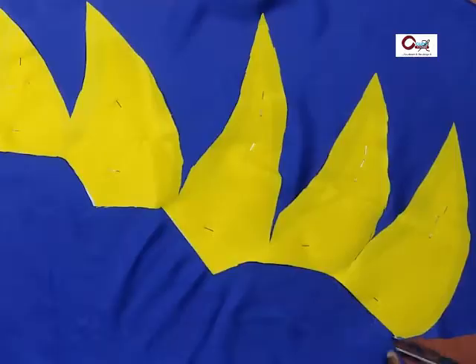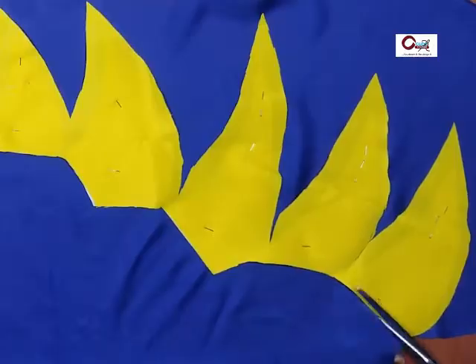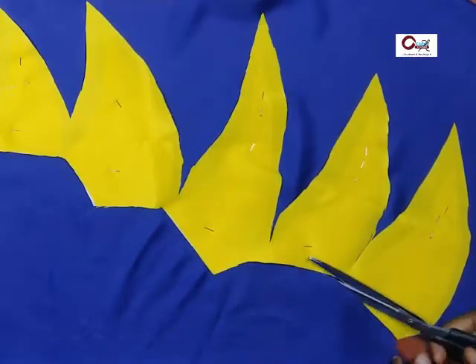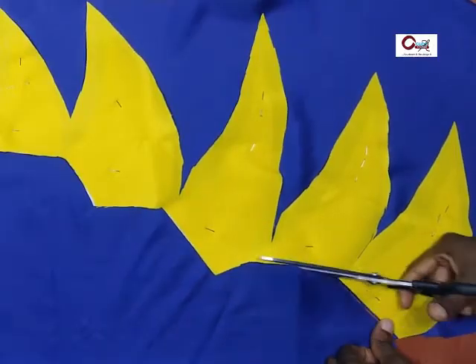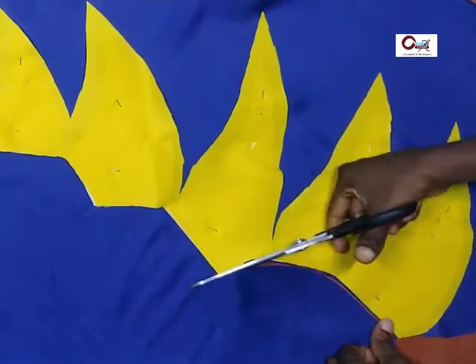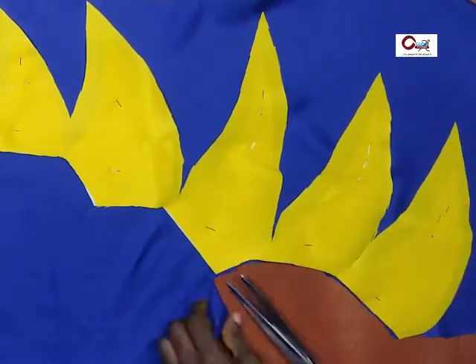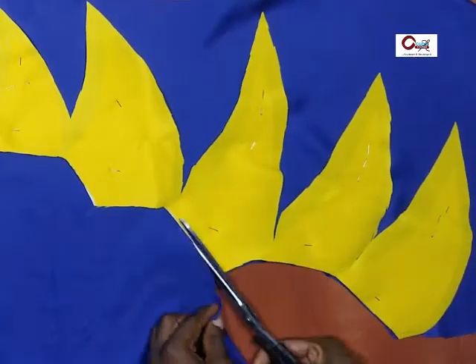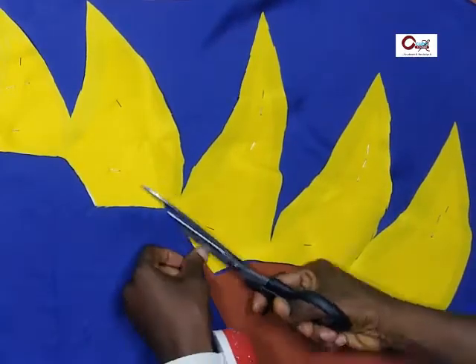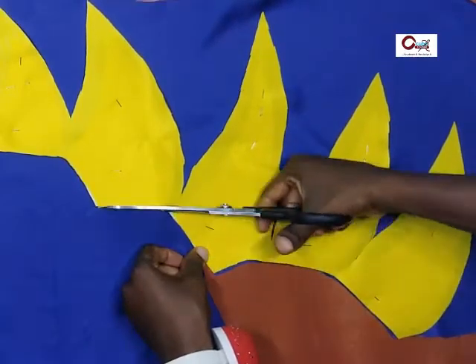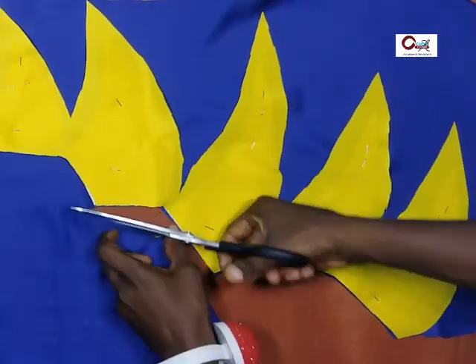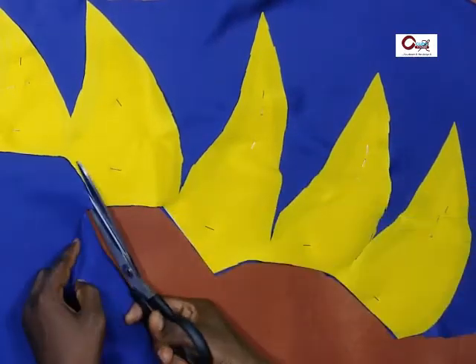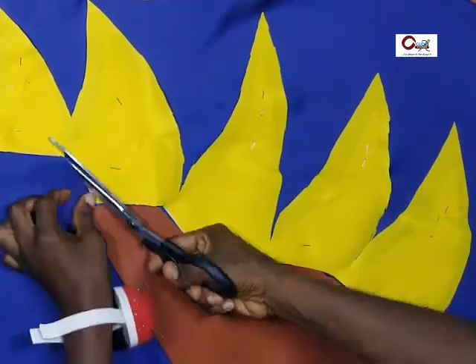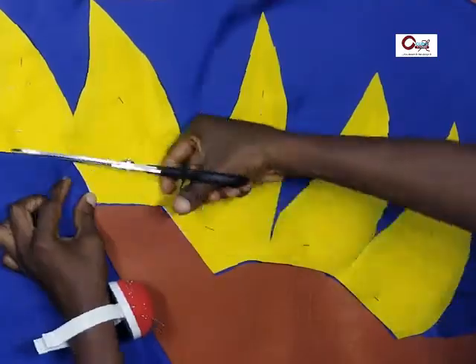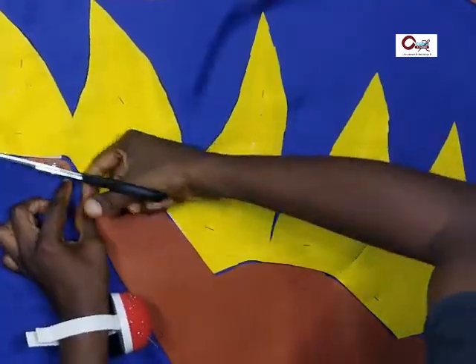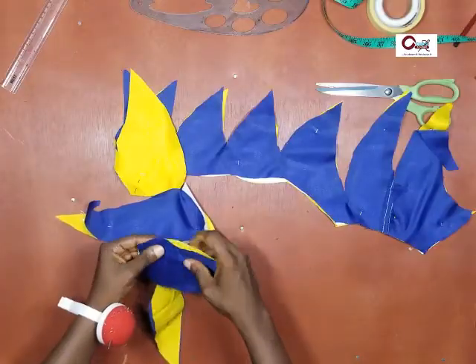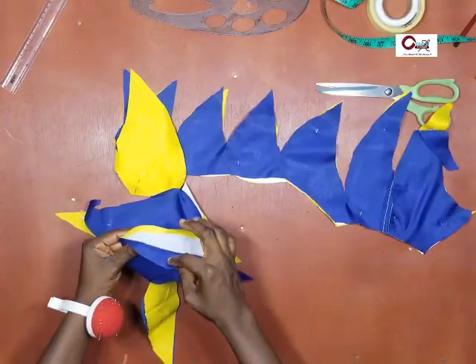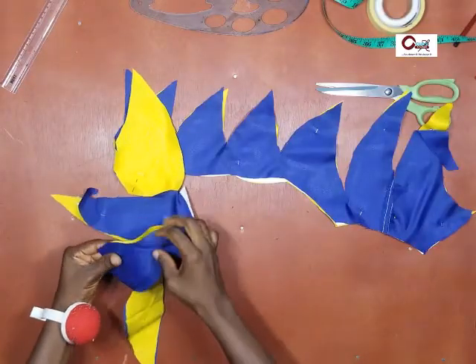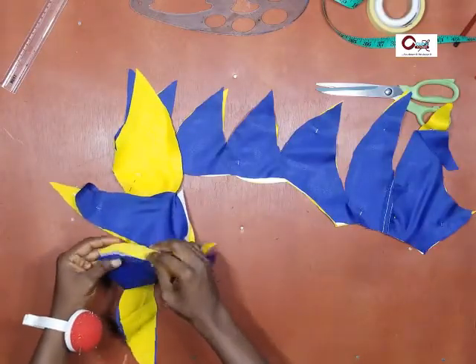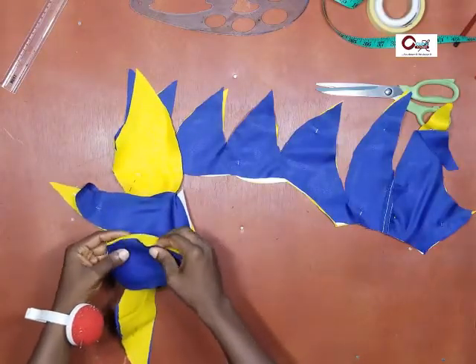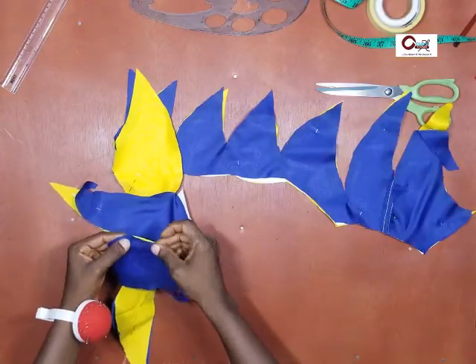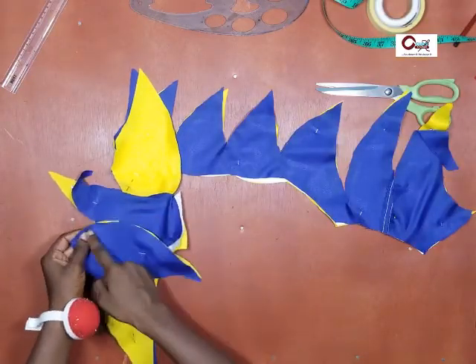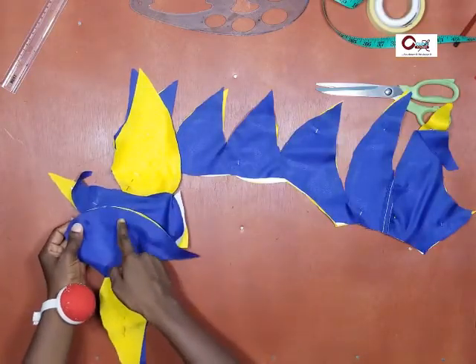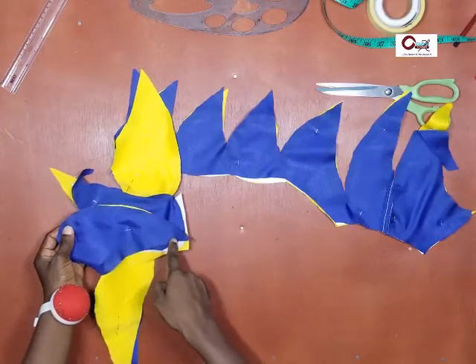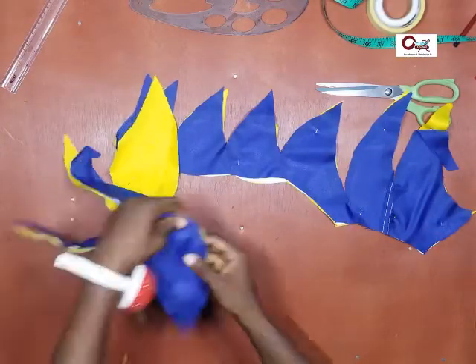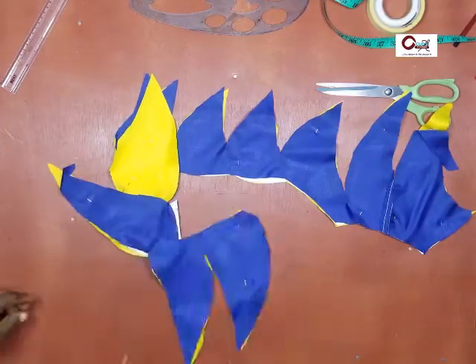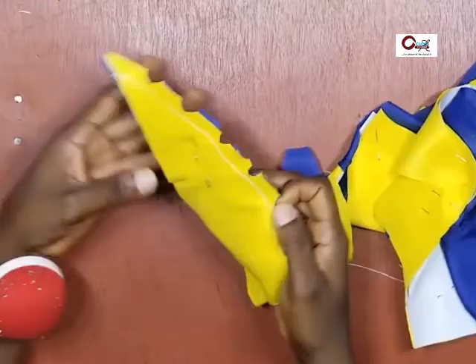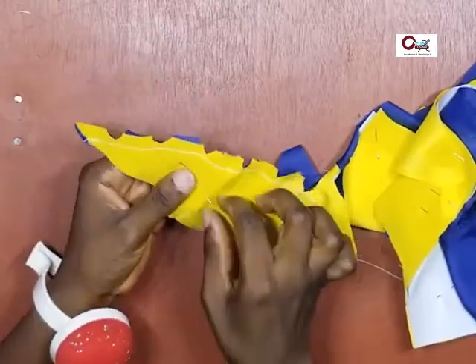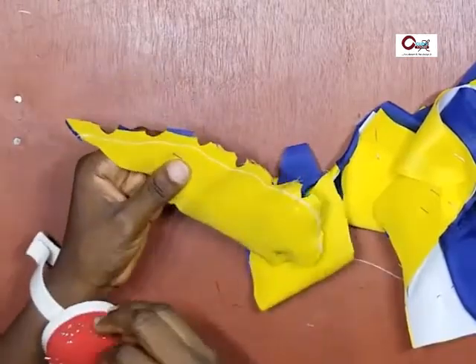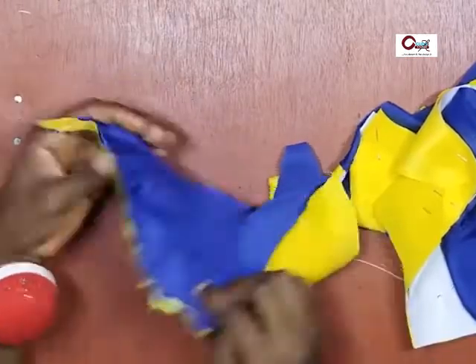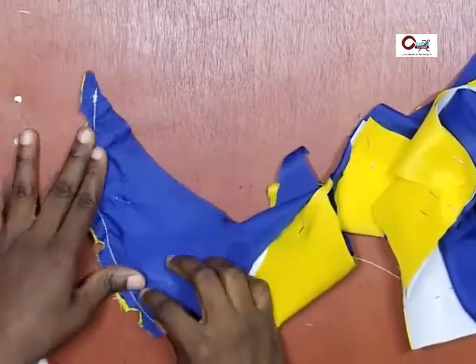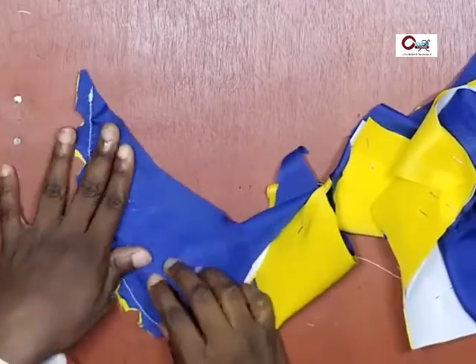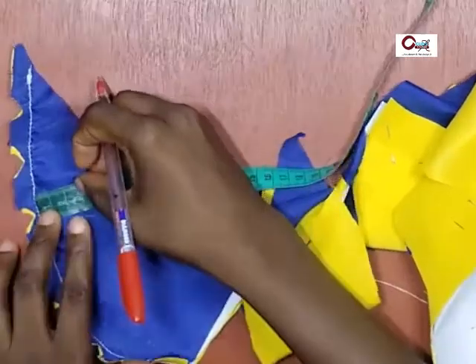So now we've cut out the fabric, now we're cutting the lining. I decided to use contrasting fabric so you can see what I'm doing — I'm using a yellow fabric and blue lining.